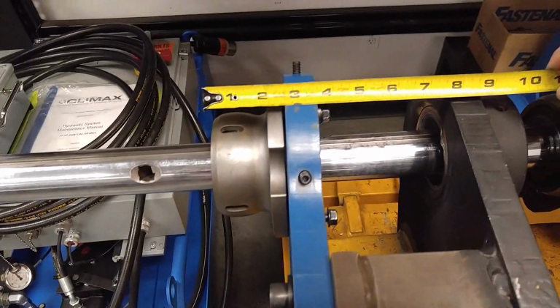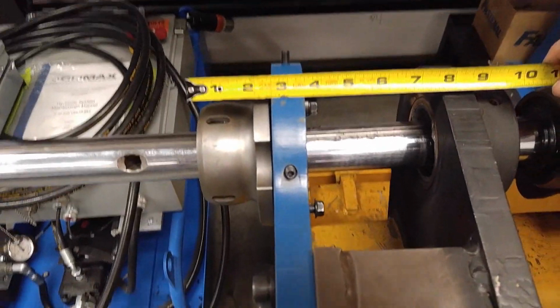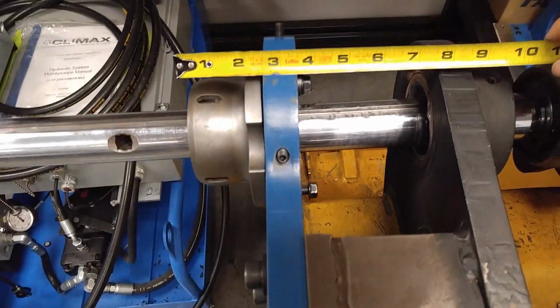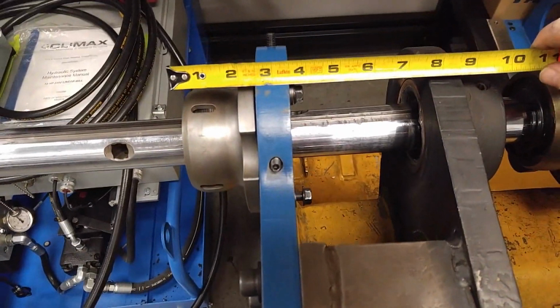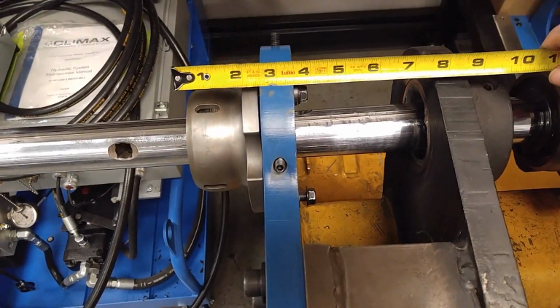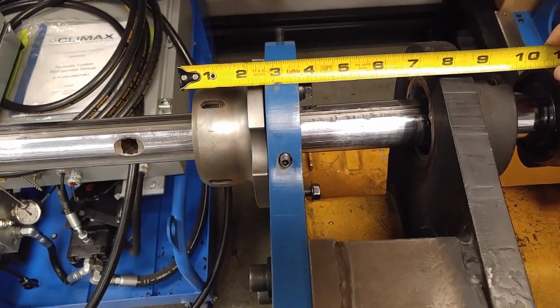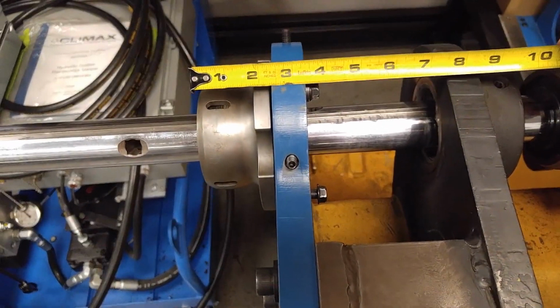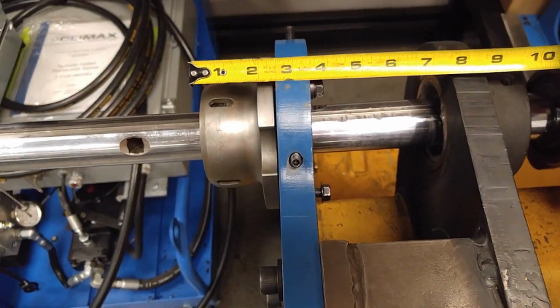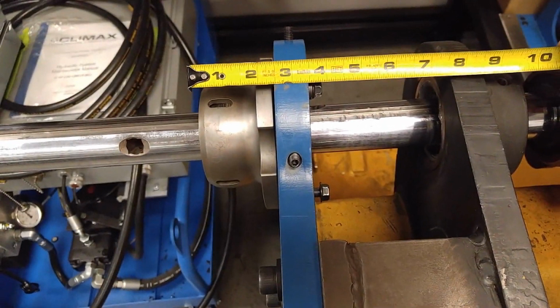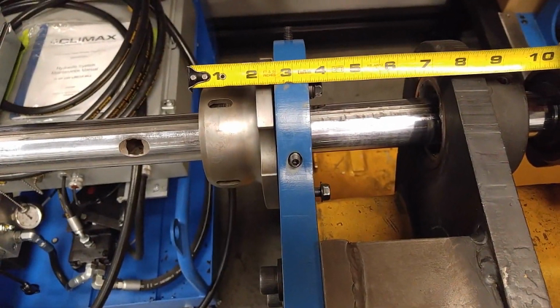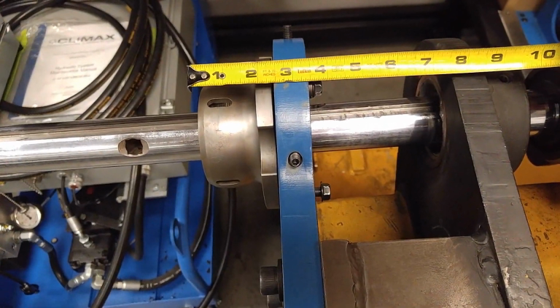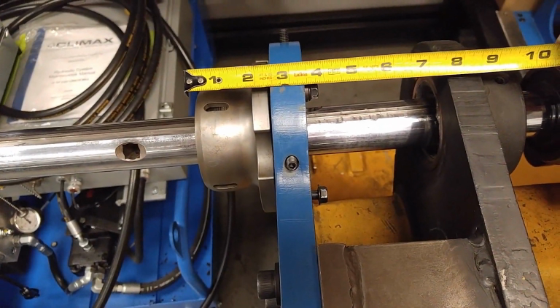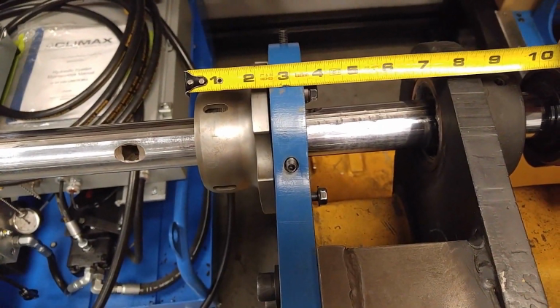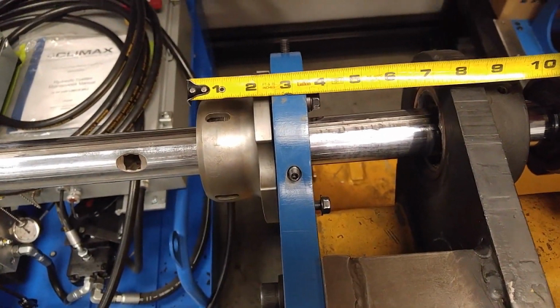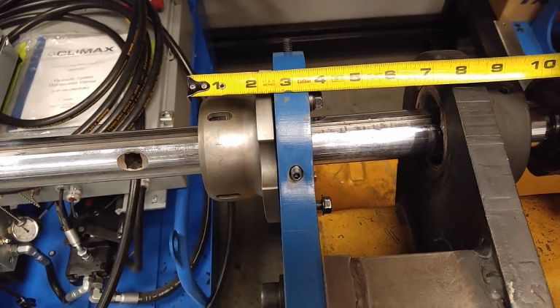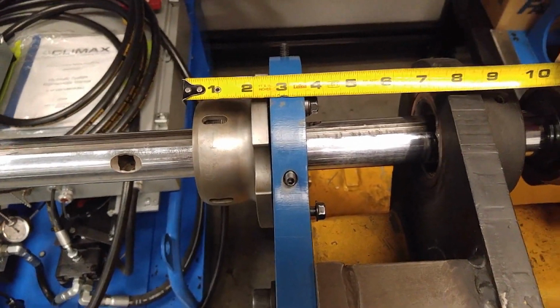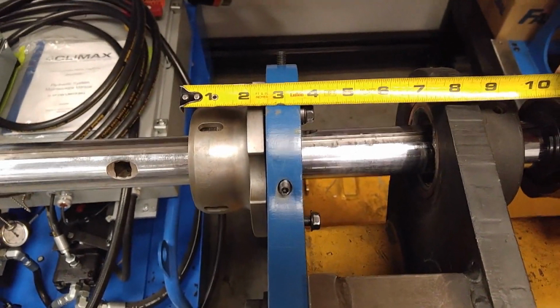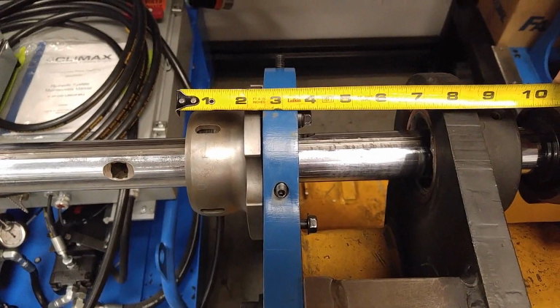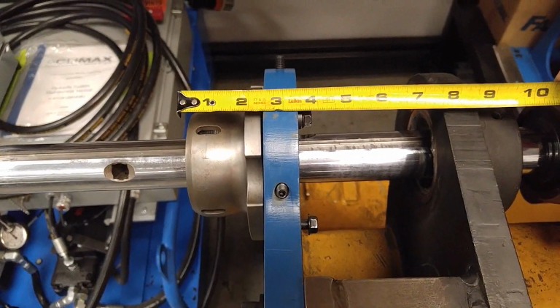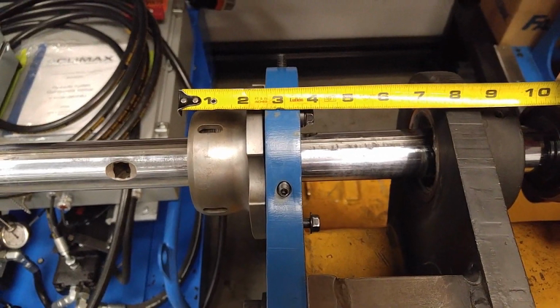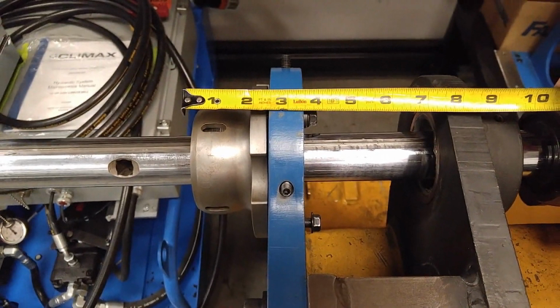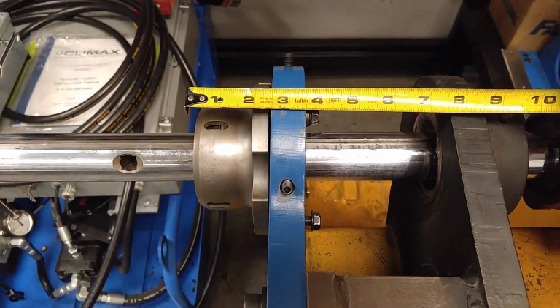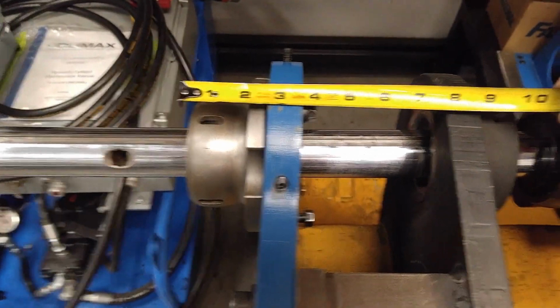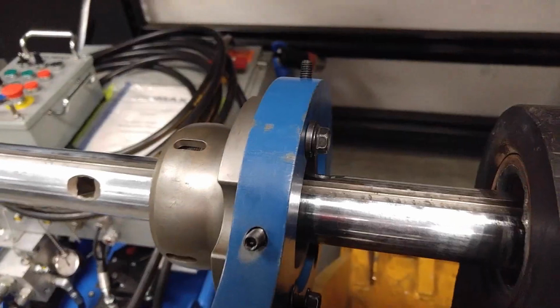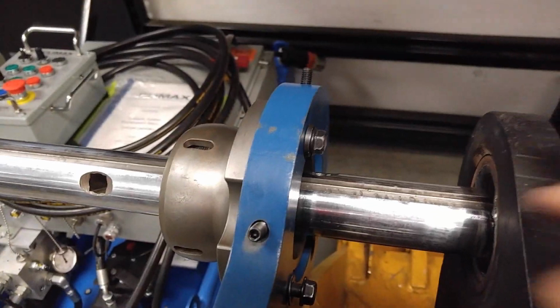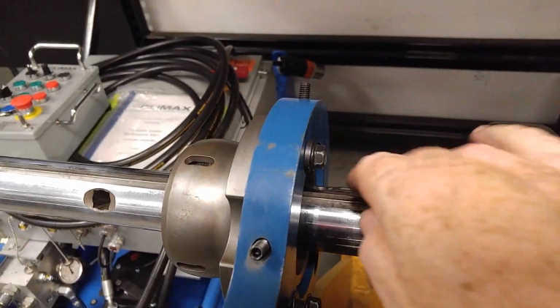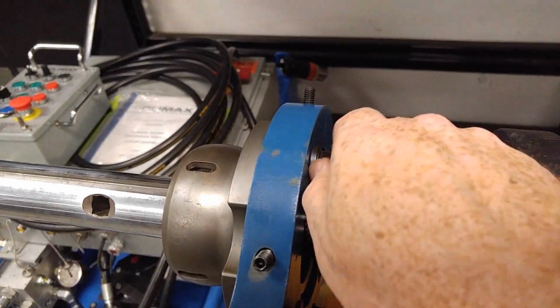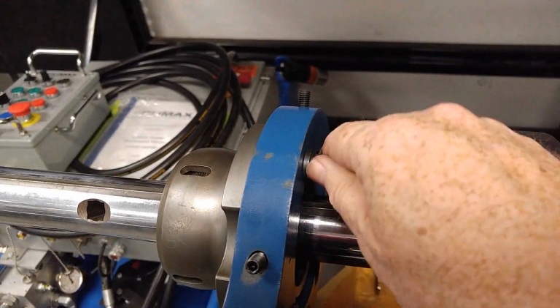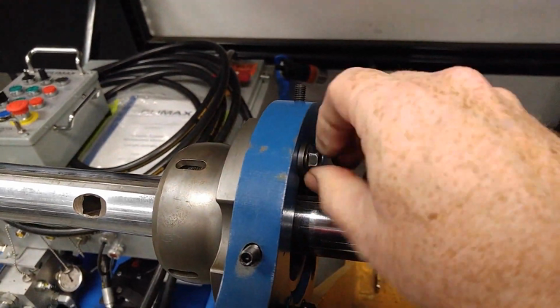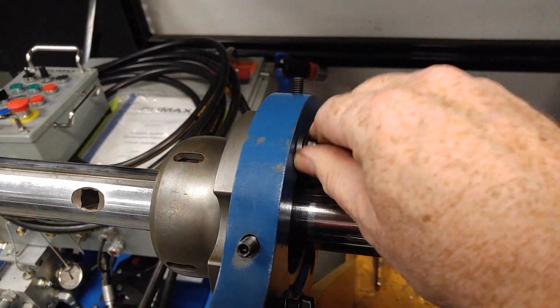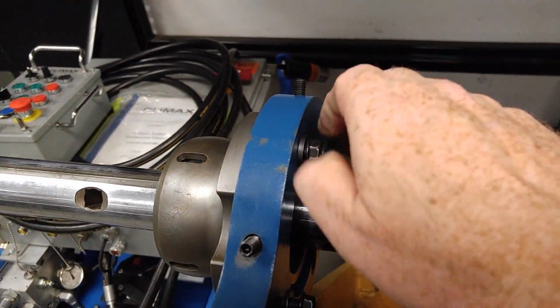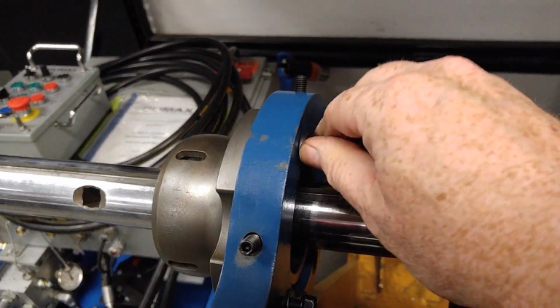Currently we're looking at from the face of the bearing to the back of the screw just a little over four inches. Just pull out these four screws.